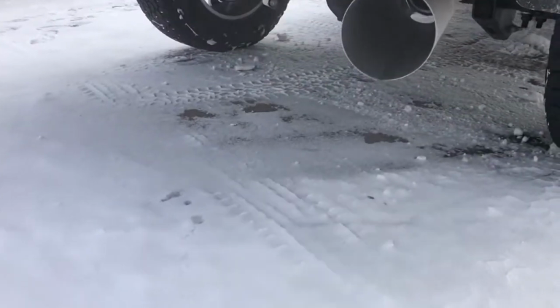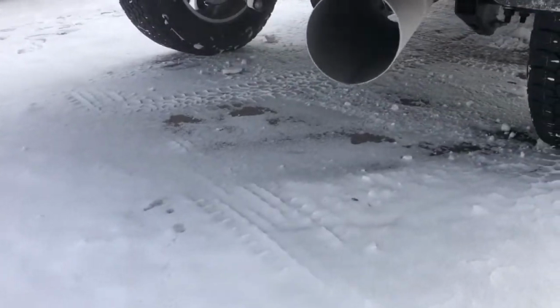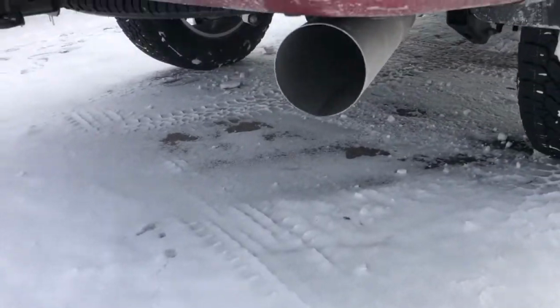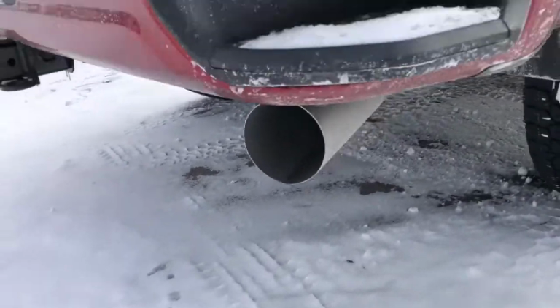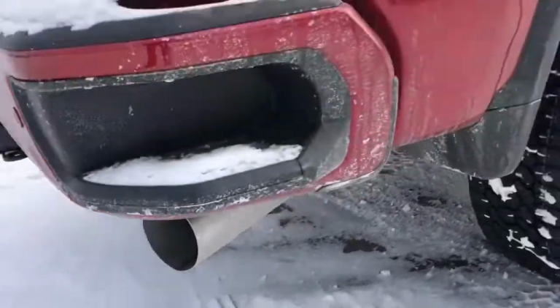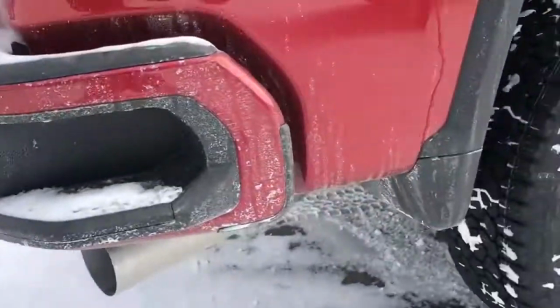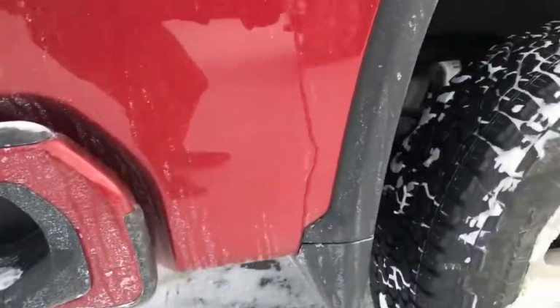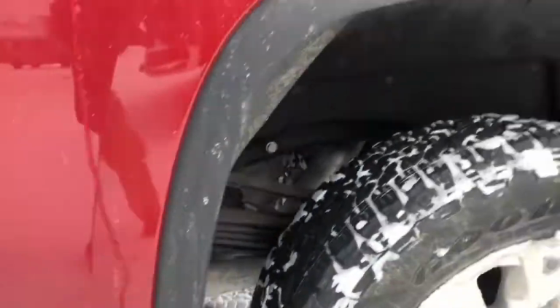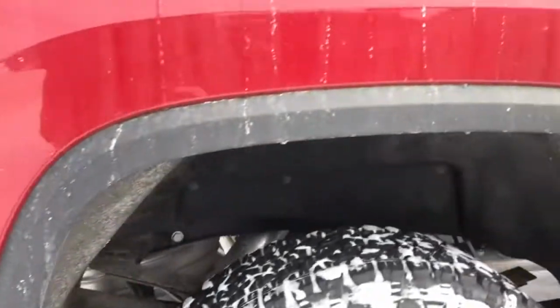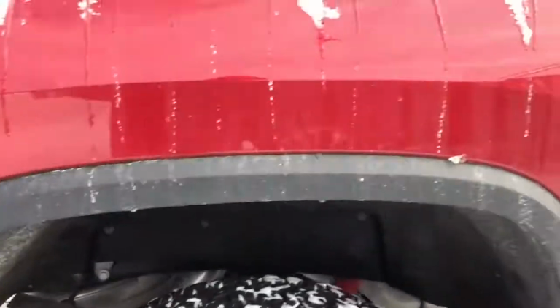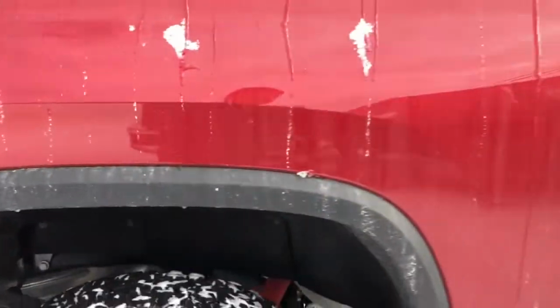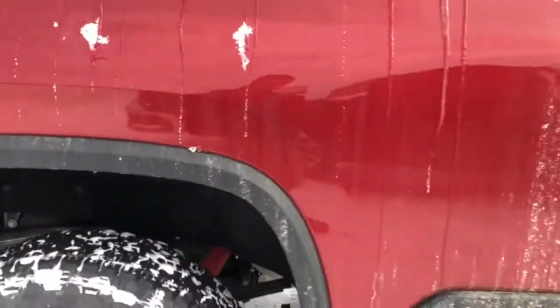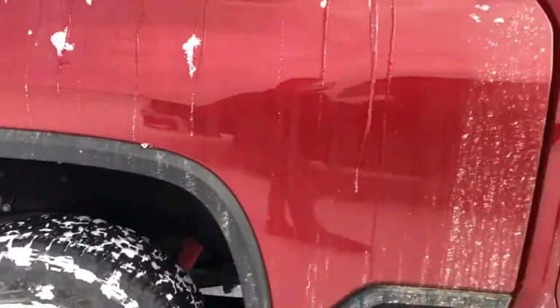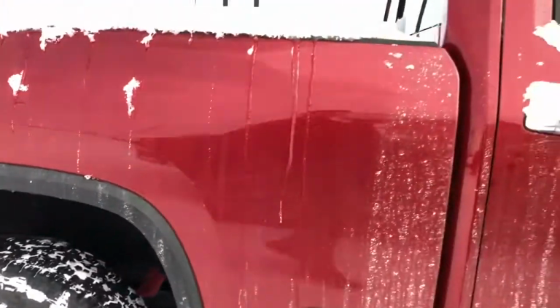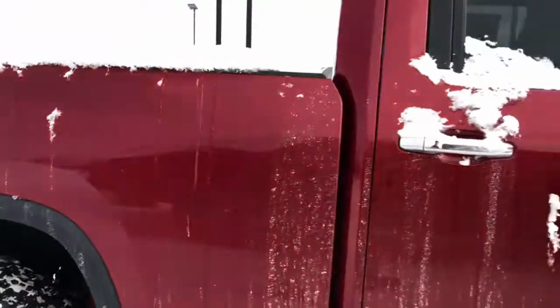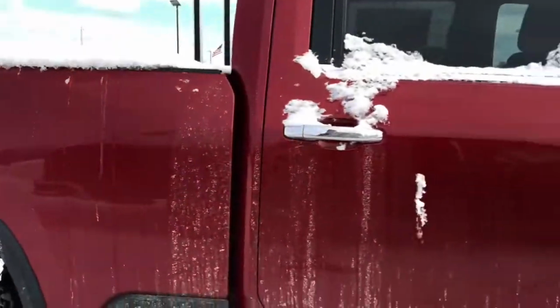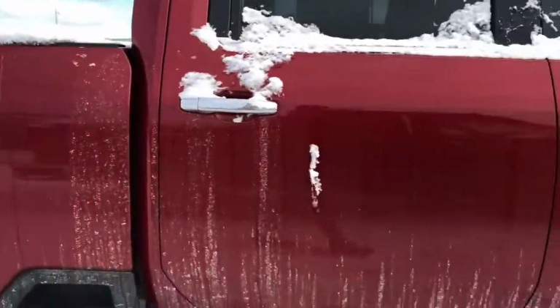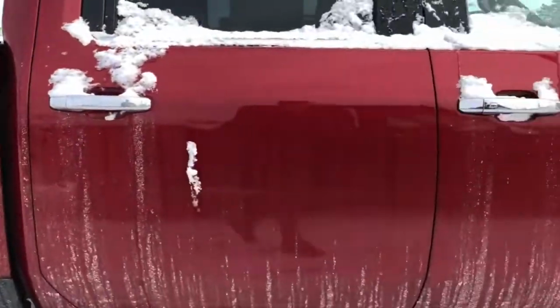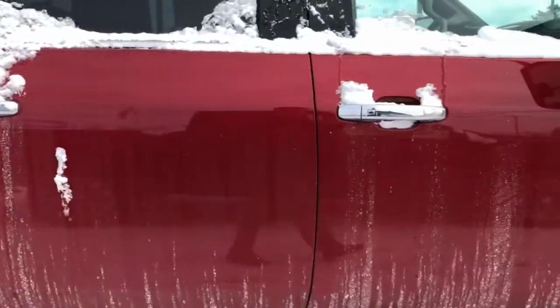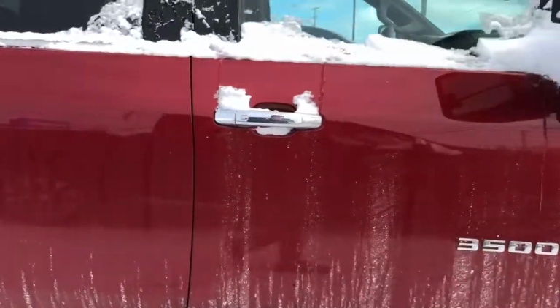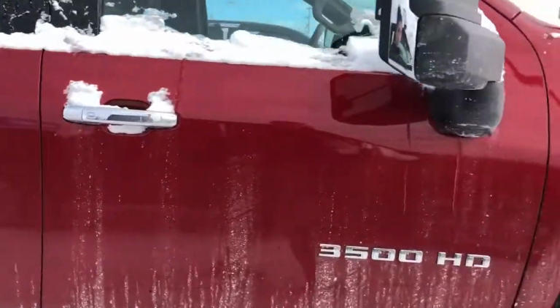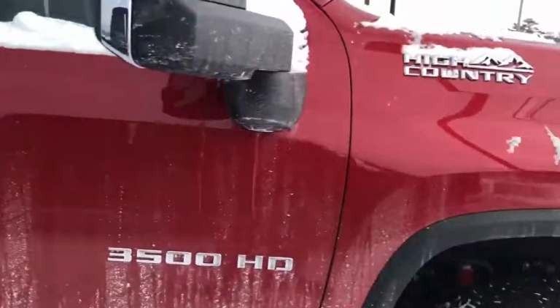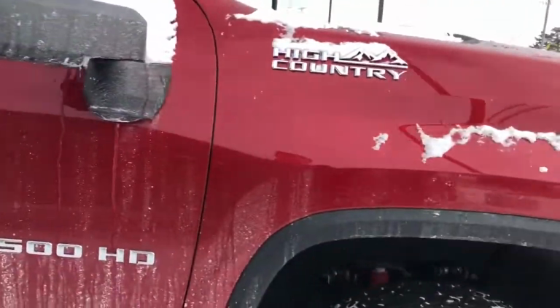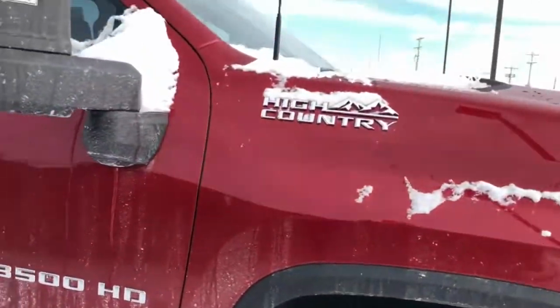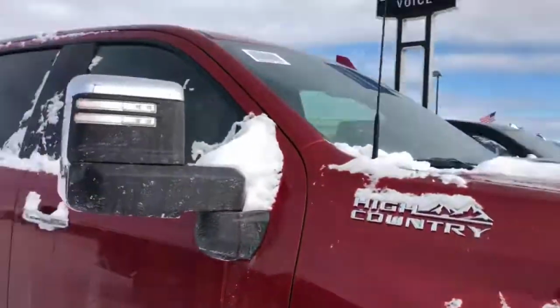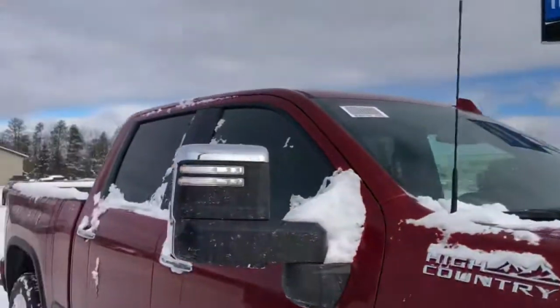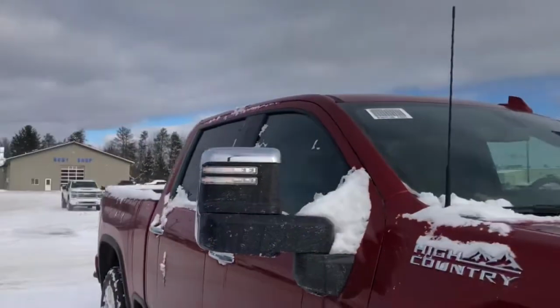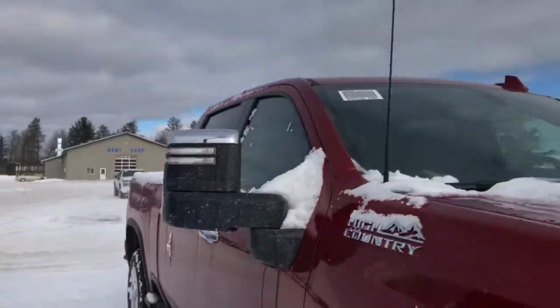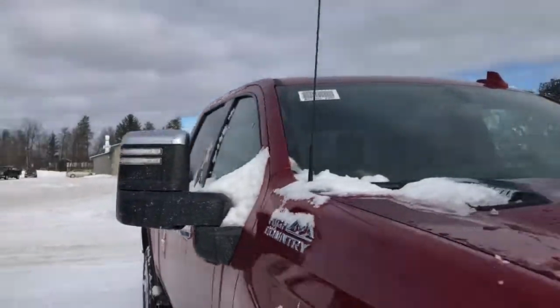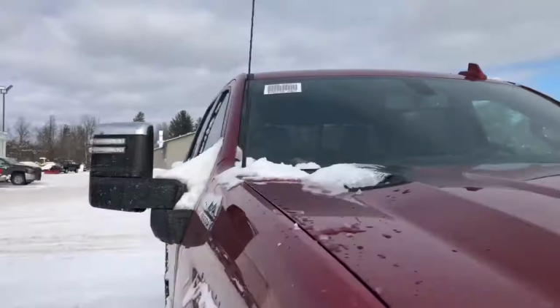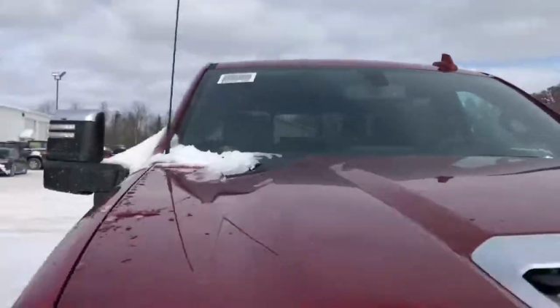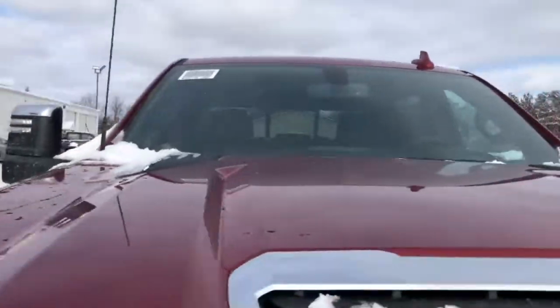That beautiful exhaust, leaf springs in the back, and the nice tow mirrors.